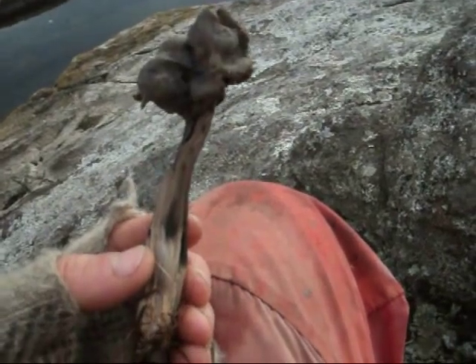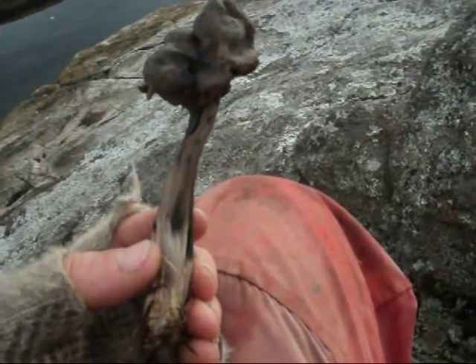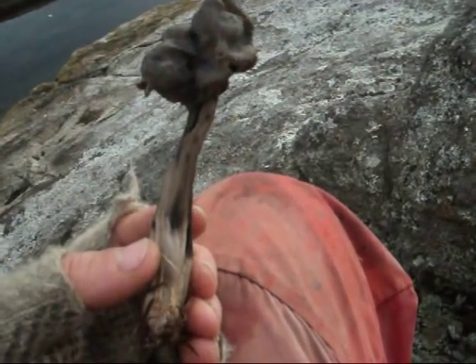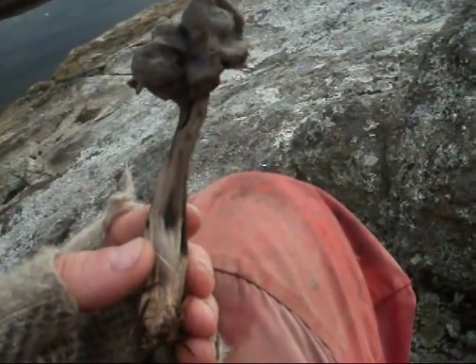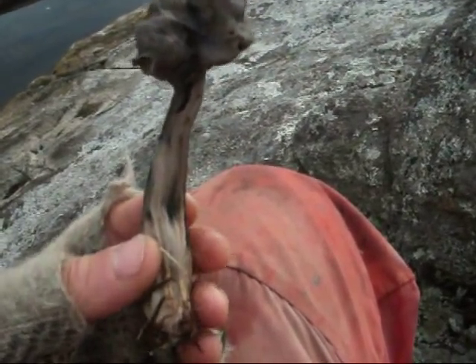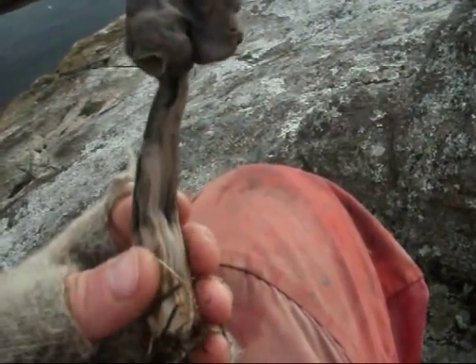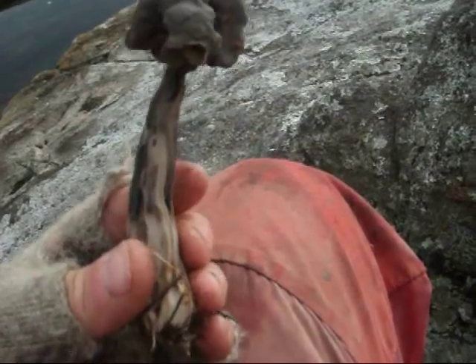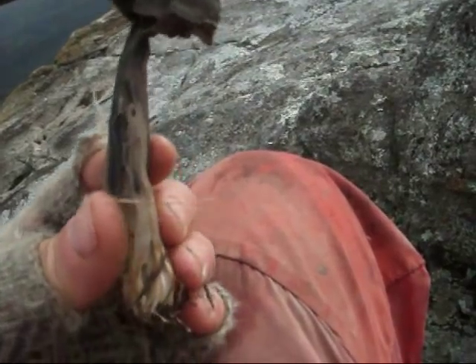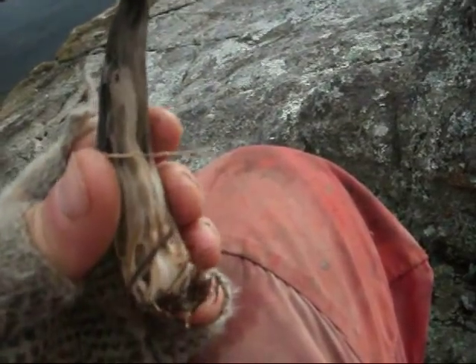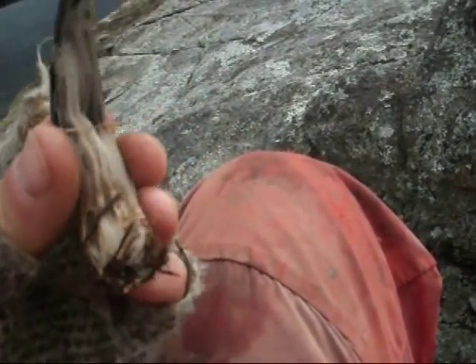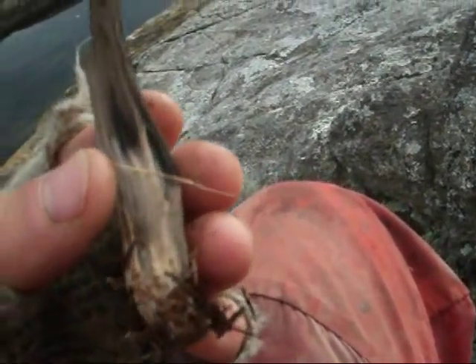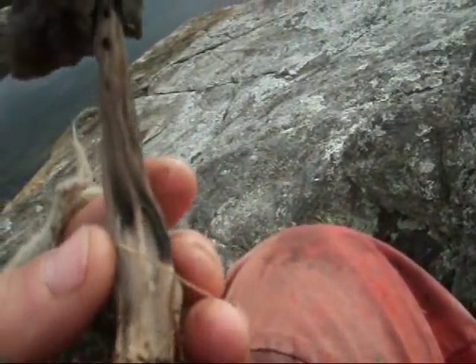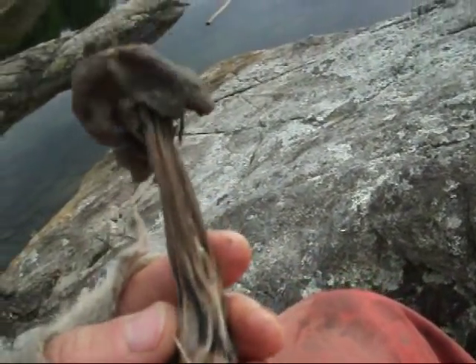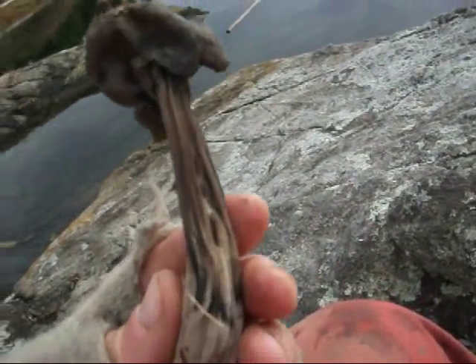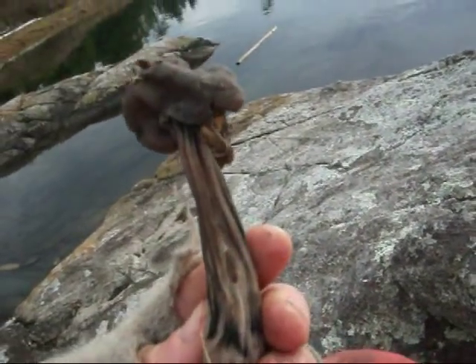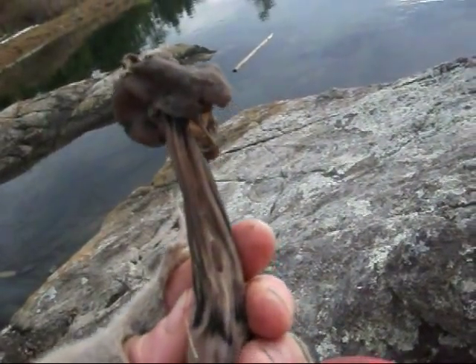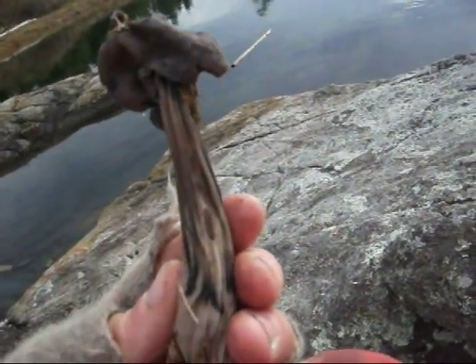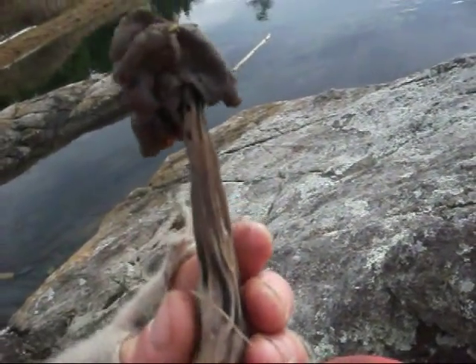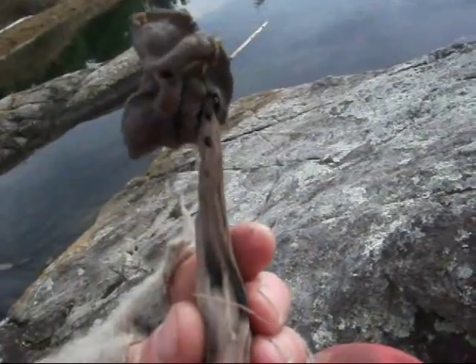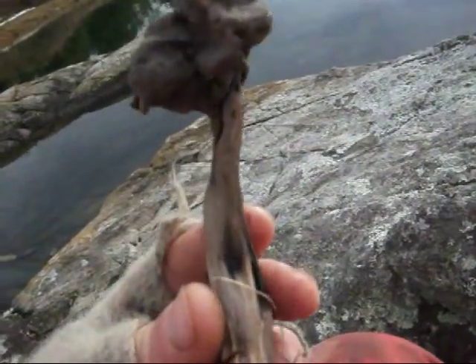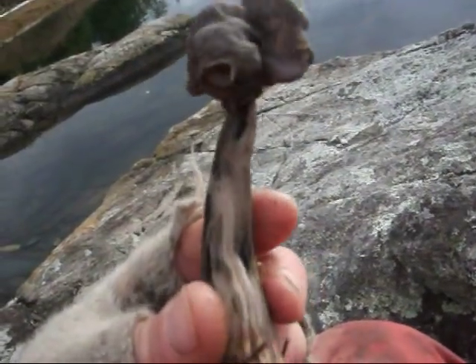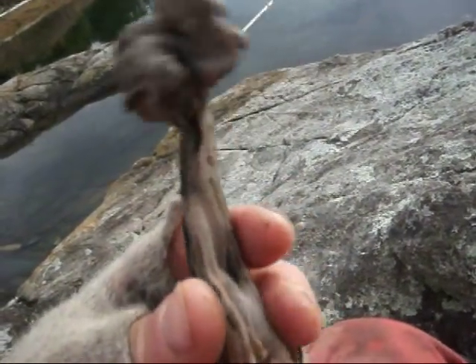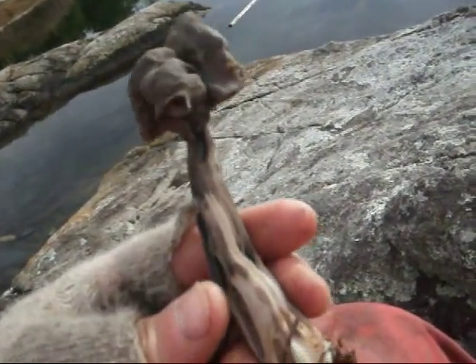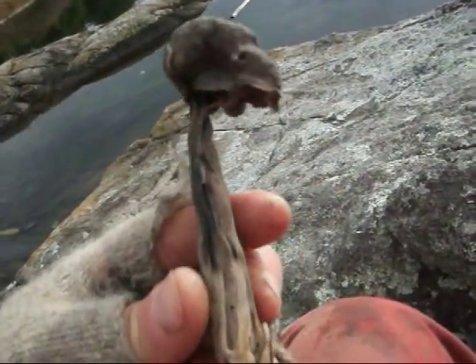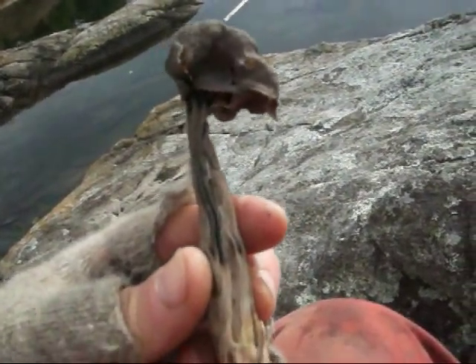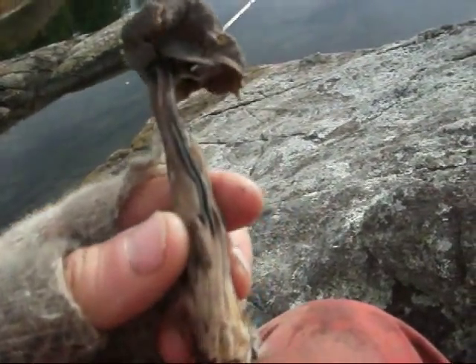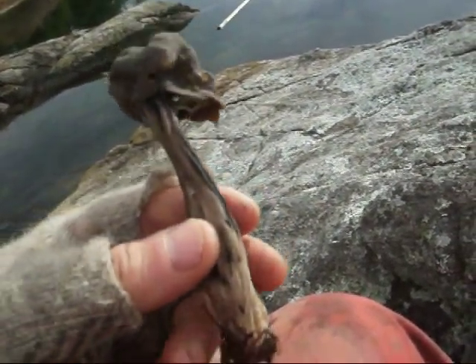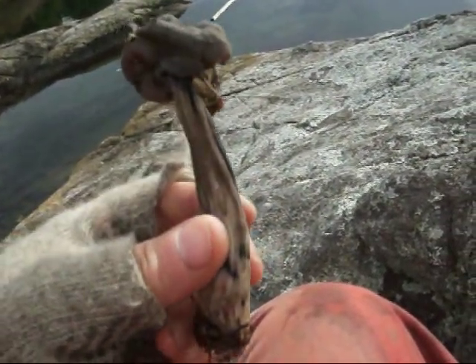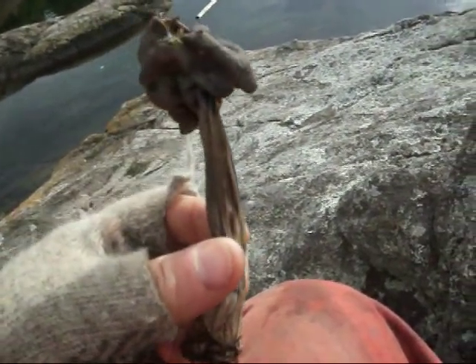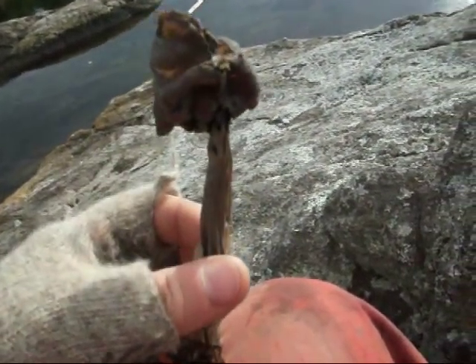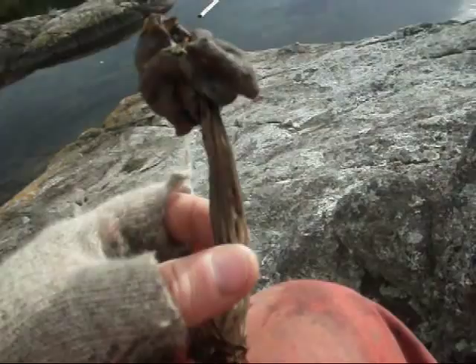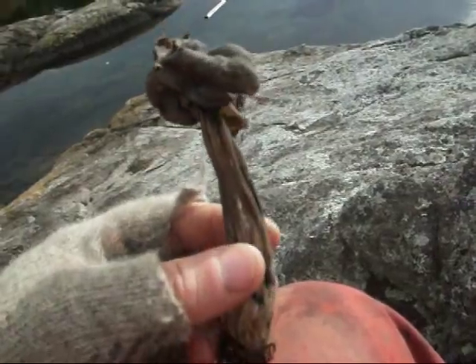So this is a typical fluted elfin saddle. You can see it looks like Salvador Dali if he was to design a mushroom — this is sort of how it would look. Kind of beautiful.